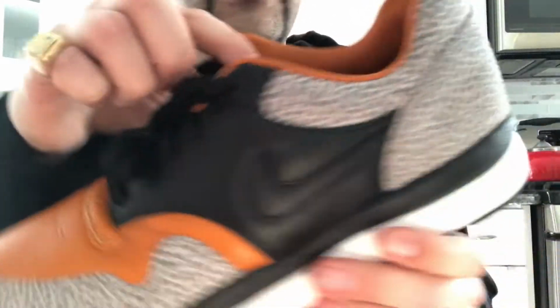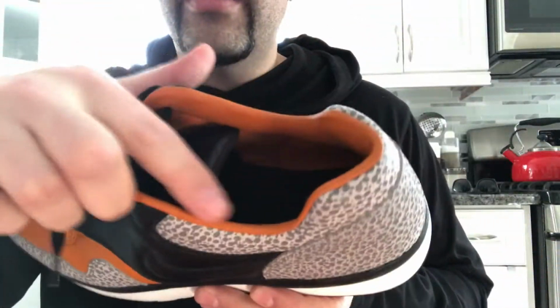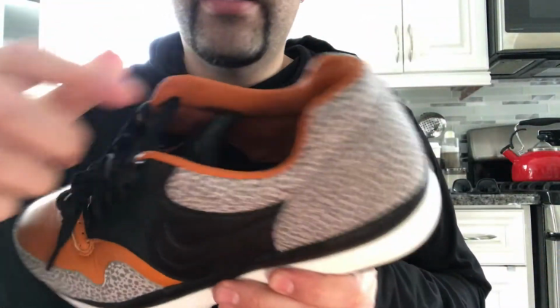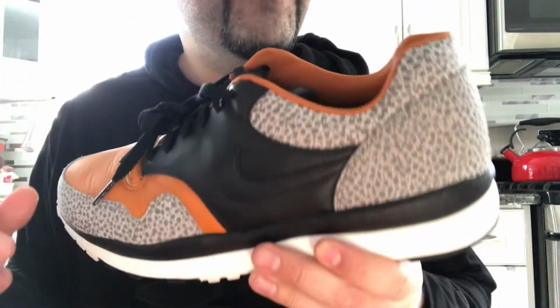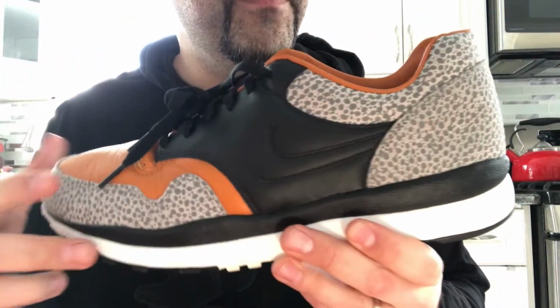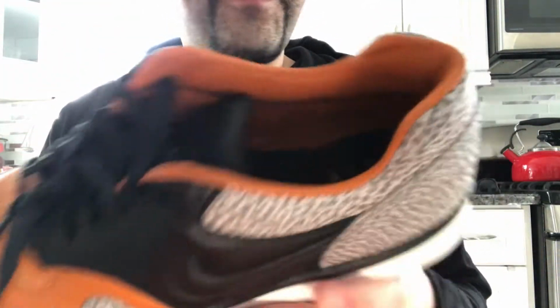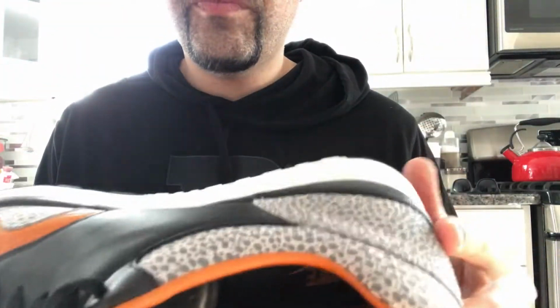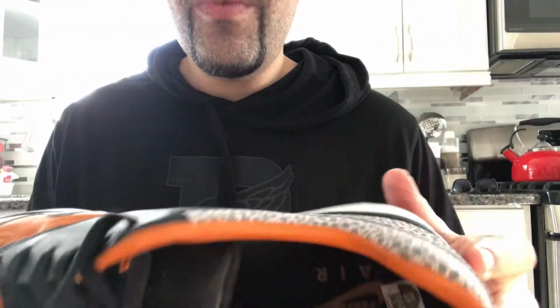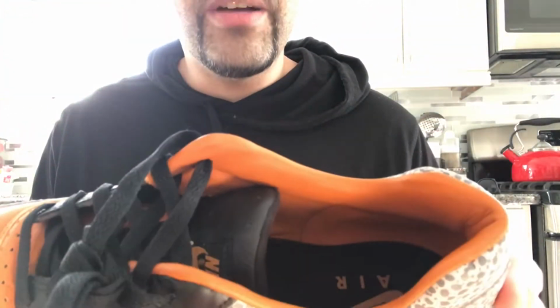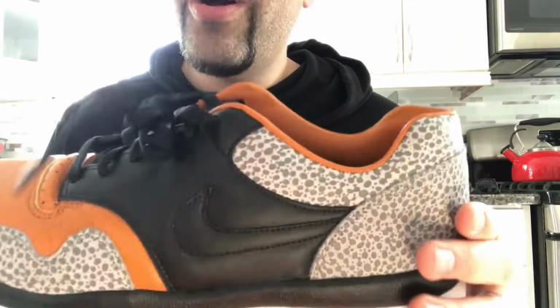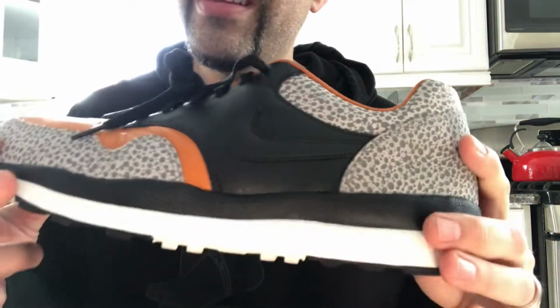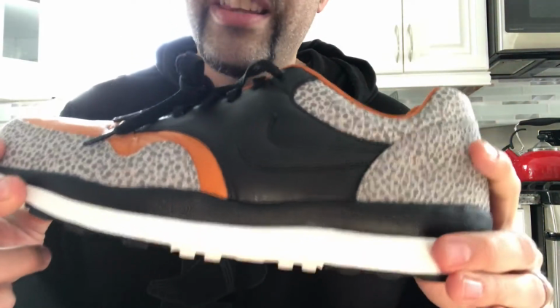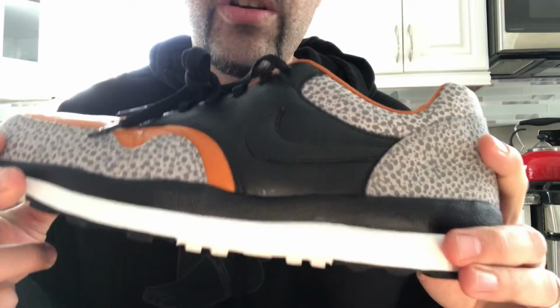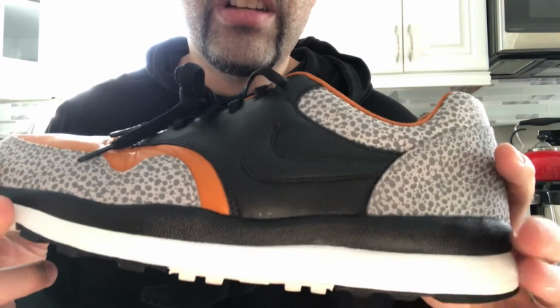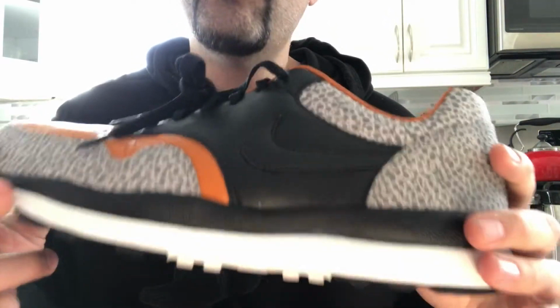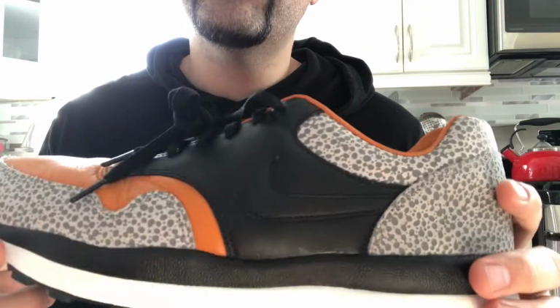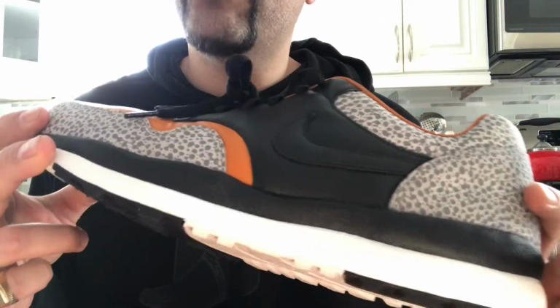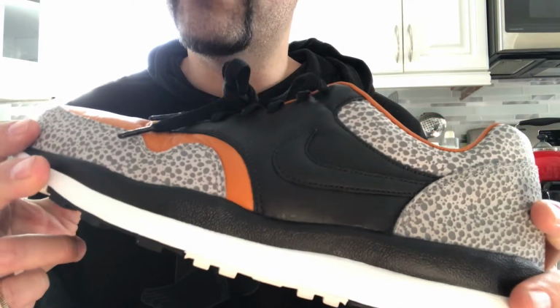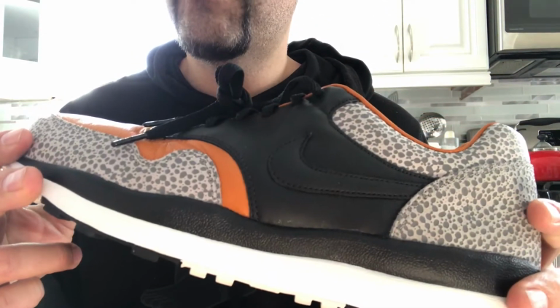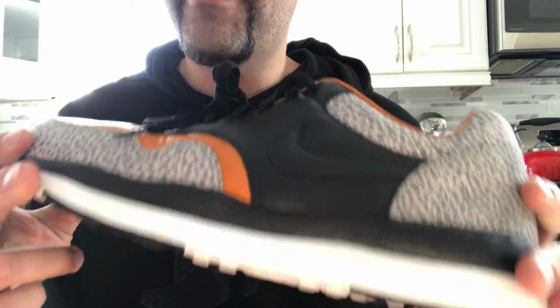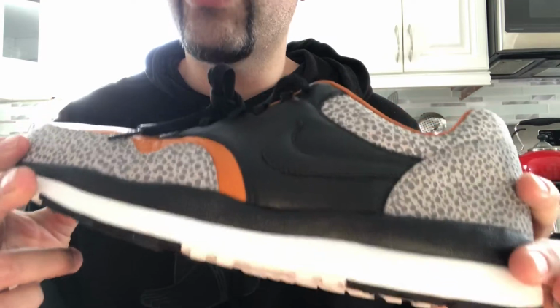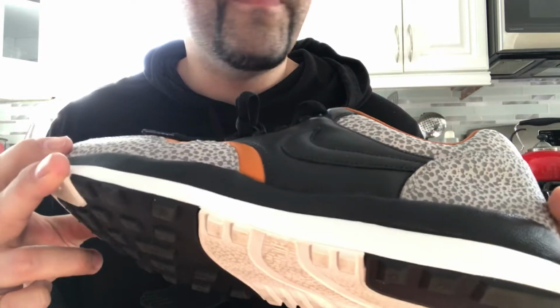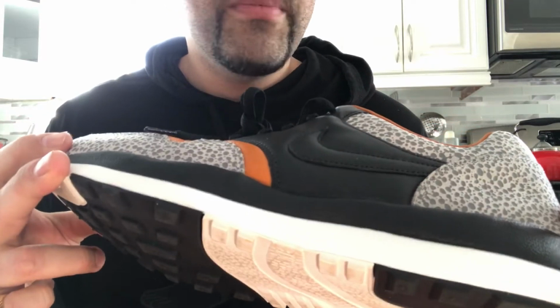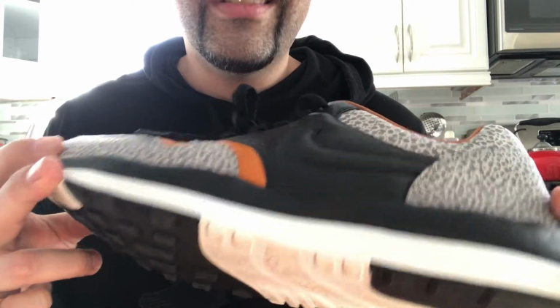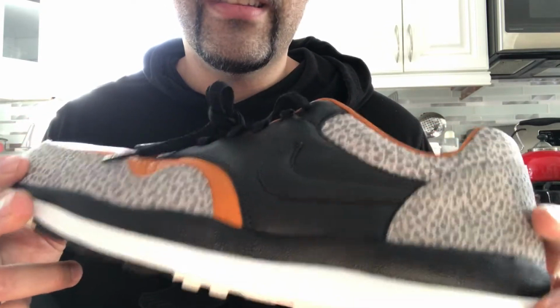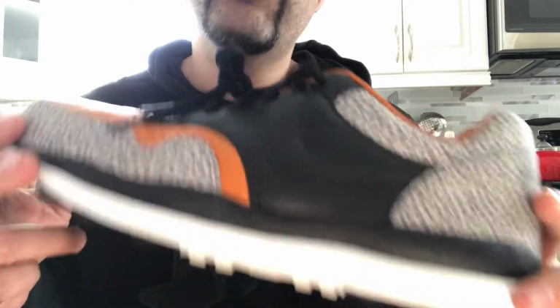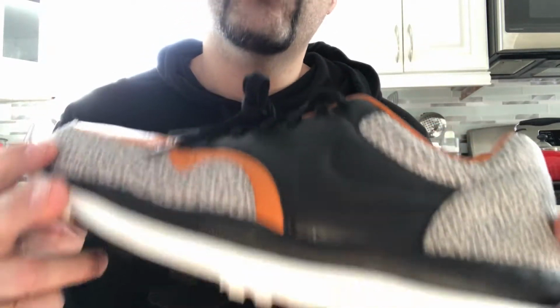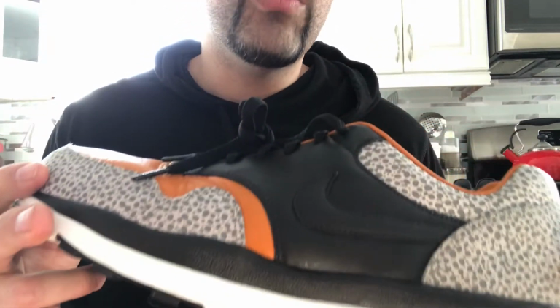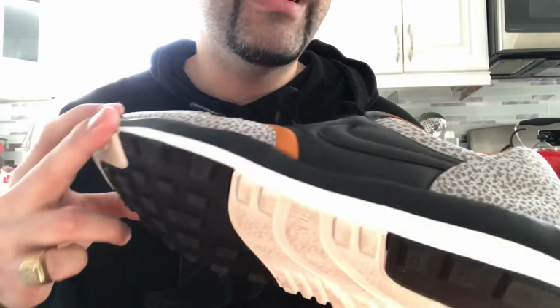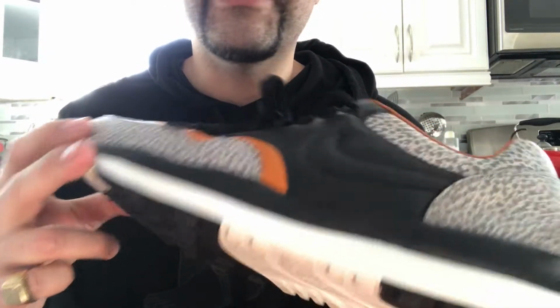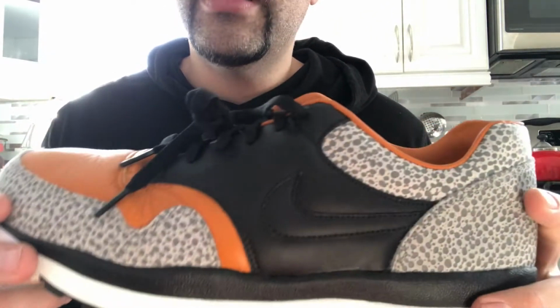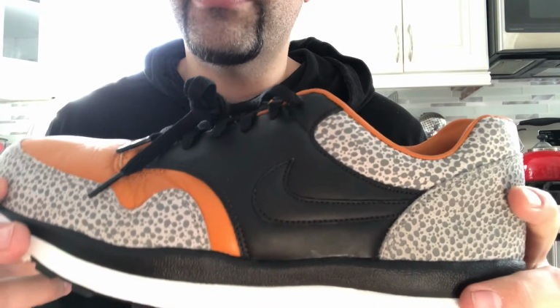You have the leather sock liner. They are a little bit more cushioned than I thought they would be for this retro. The last retro was okay — it was a little bit lighter, in my opinion.